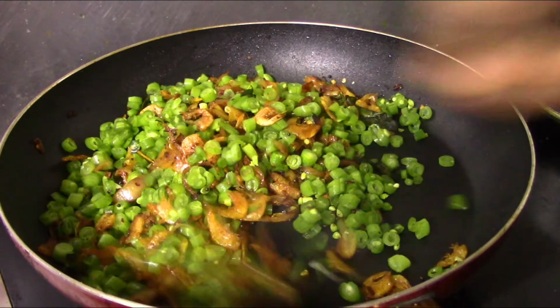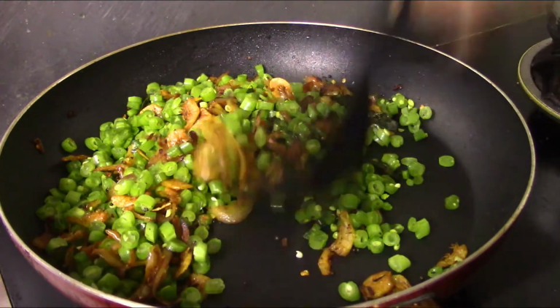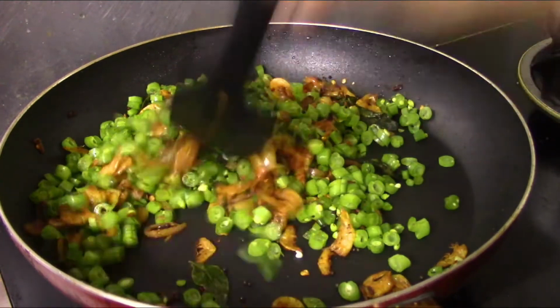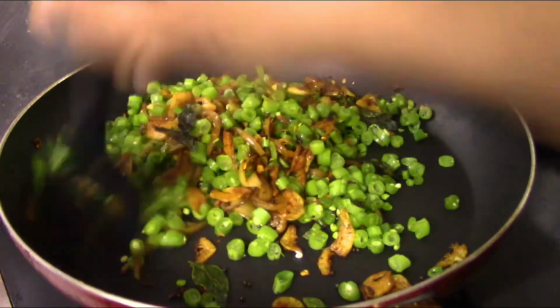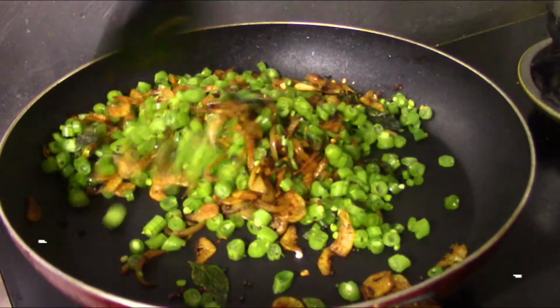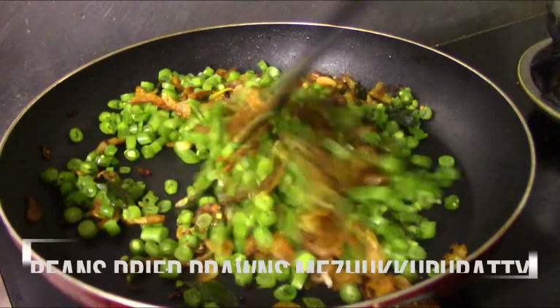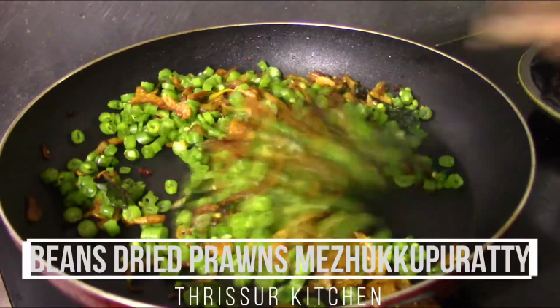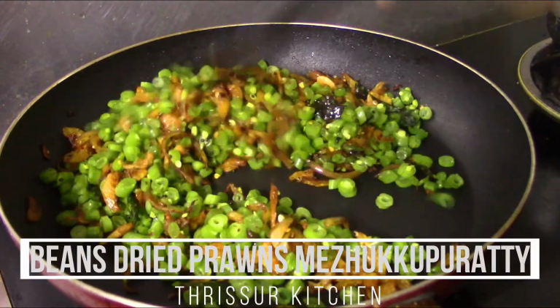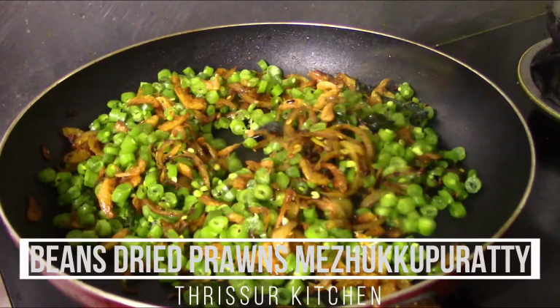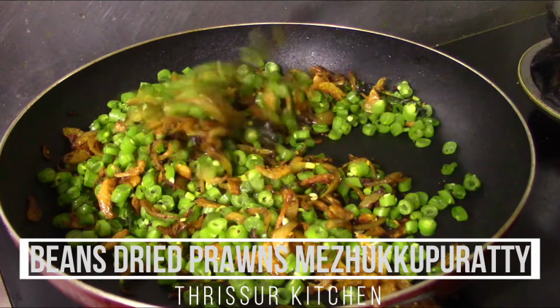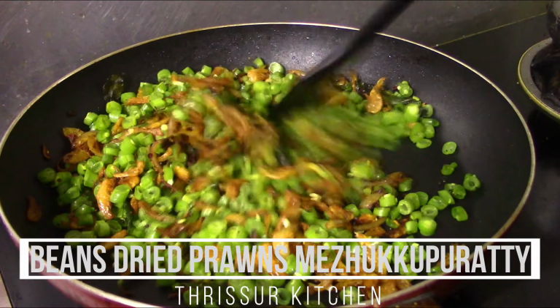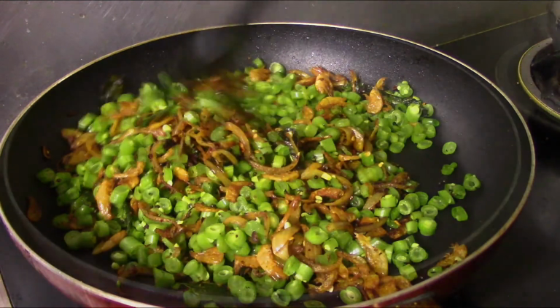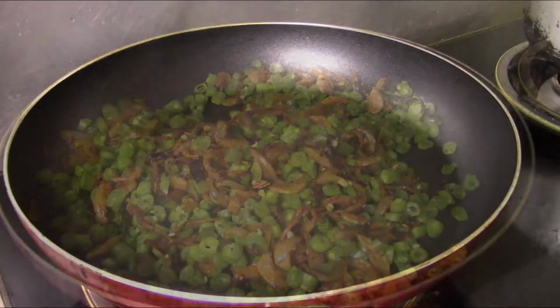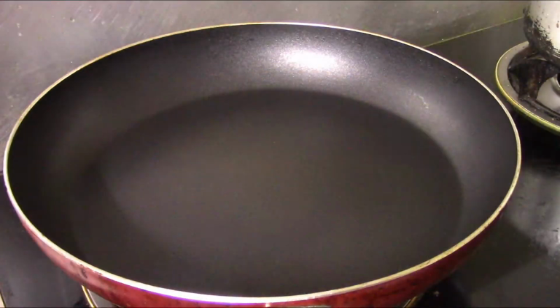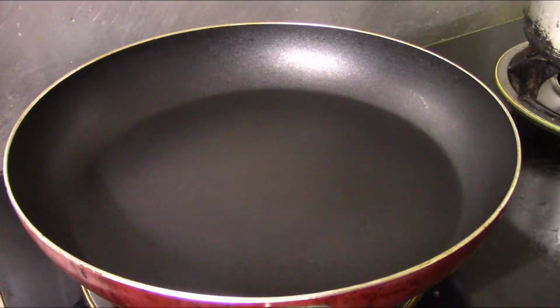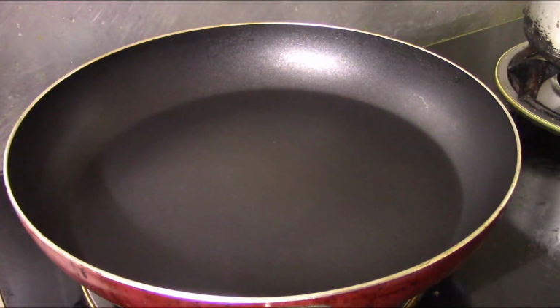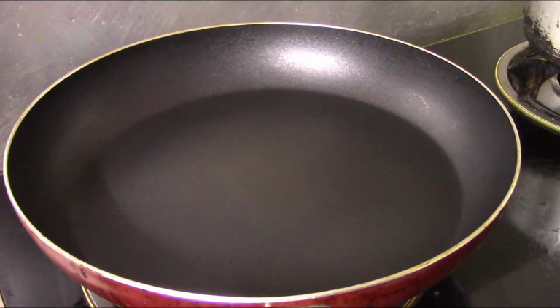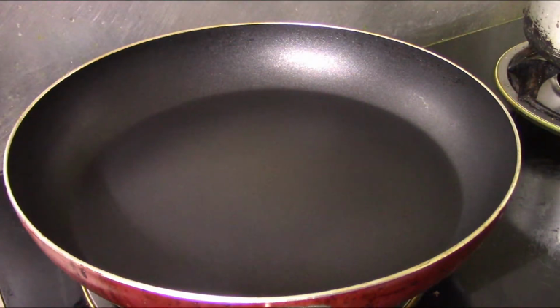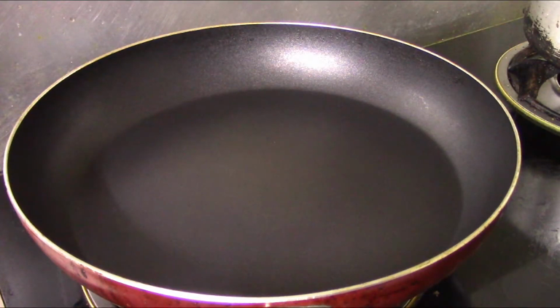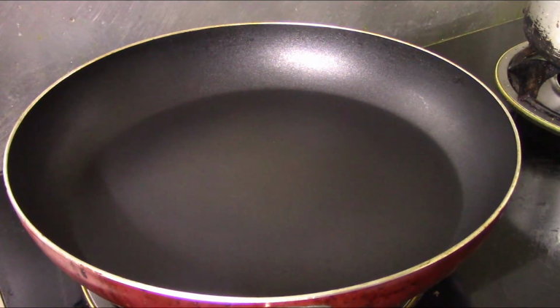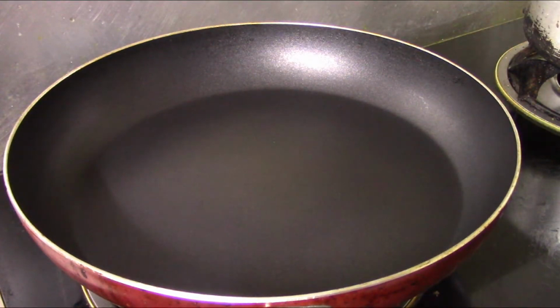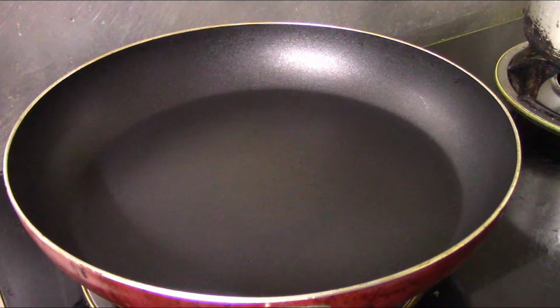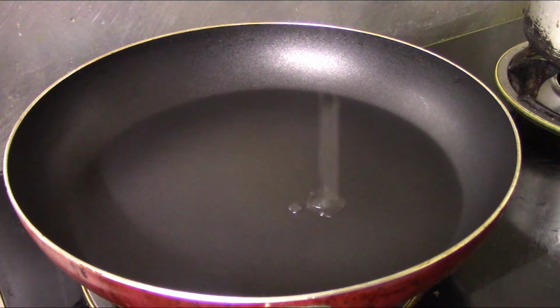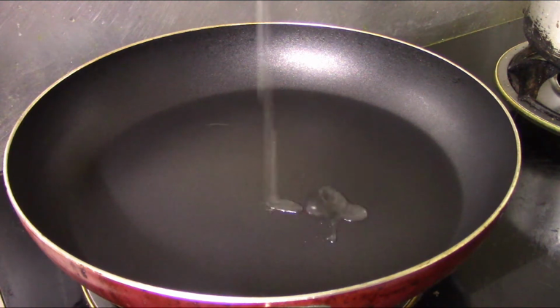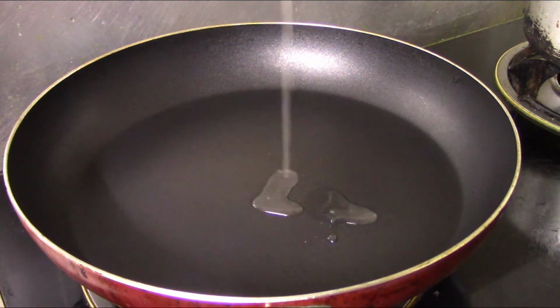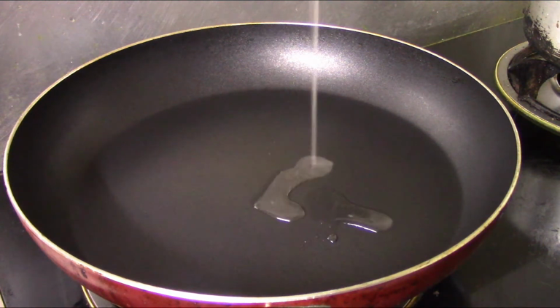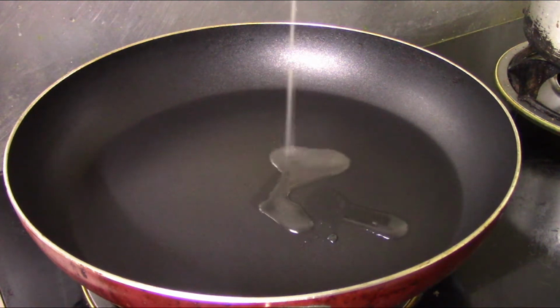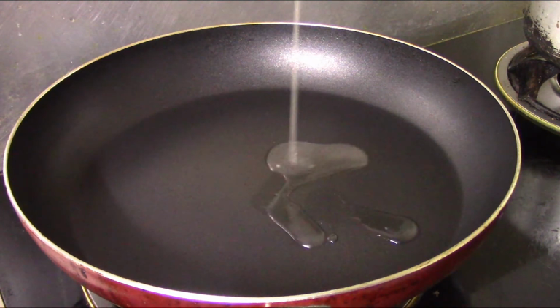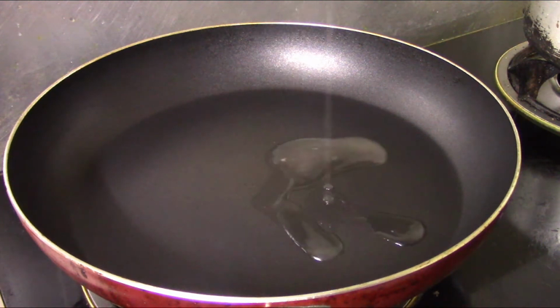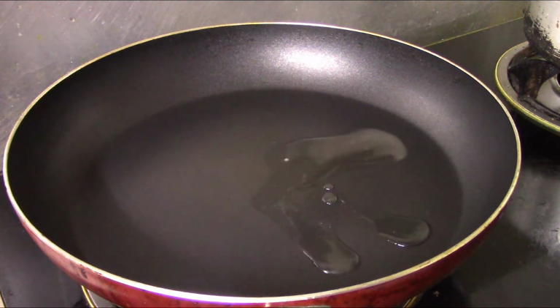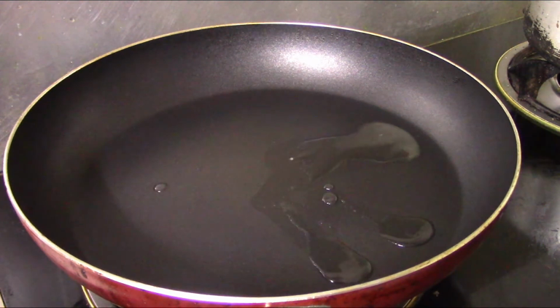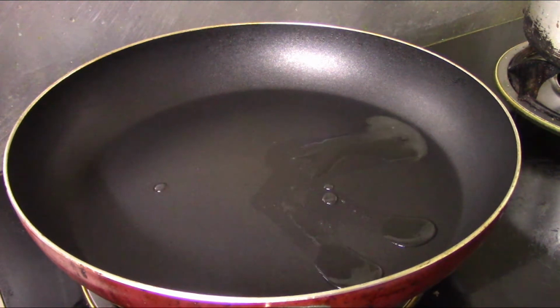I am going to put a bean soup in the bowl. Then we will put a pan in the bowl. I am going to put coconut oil in the bowl.